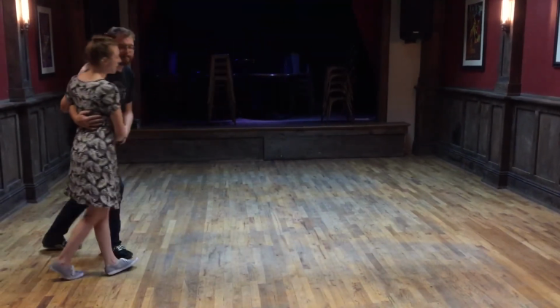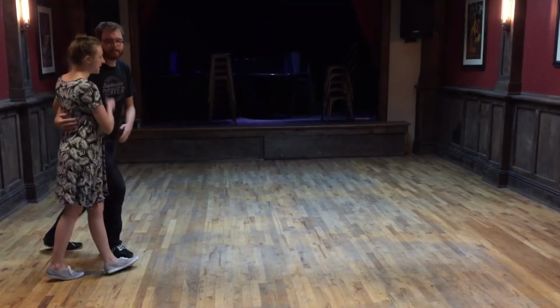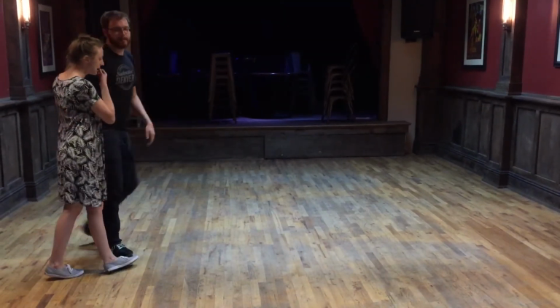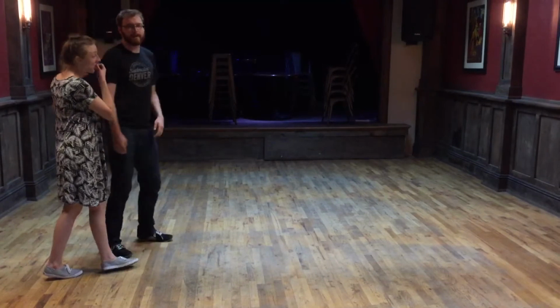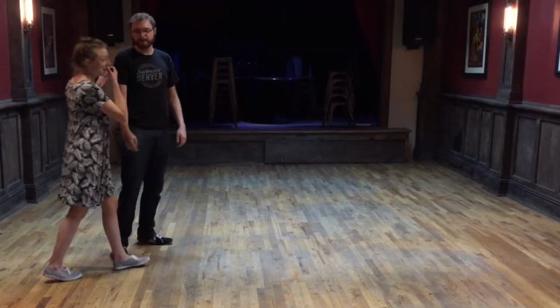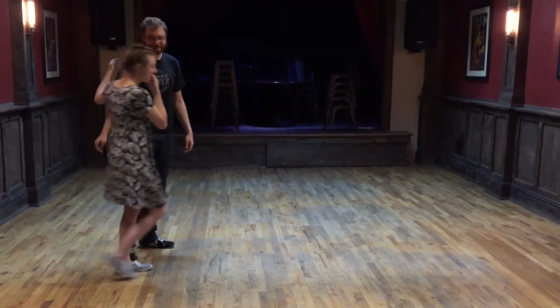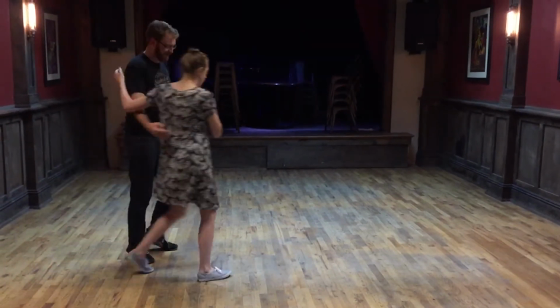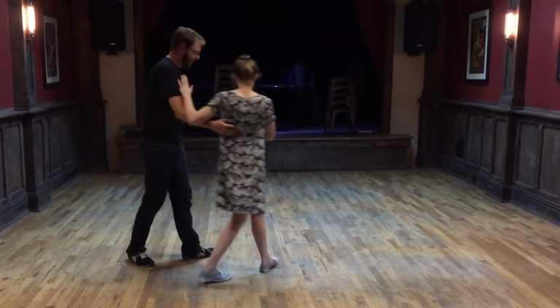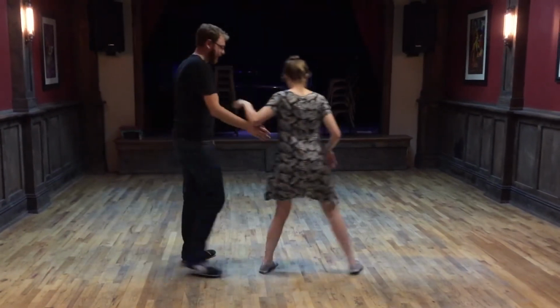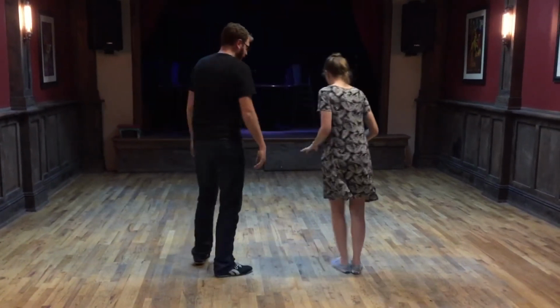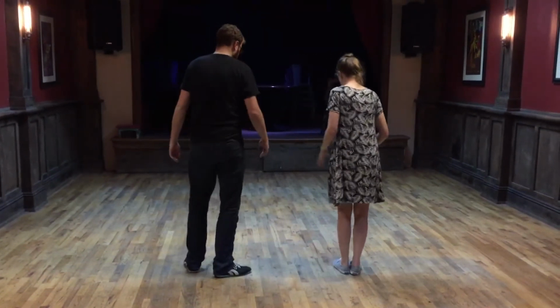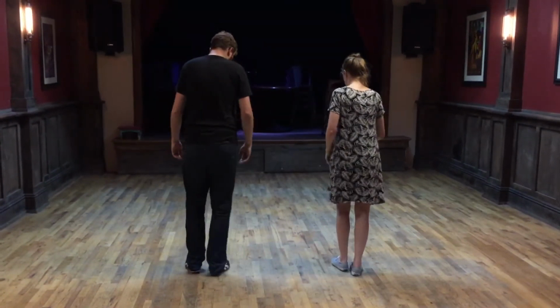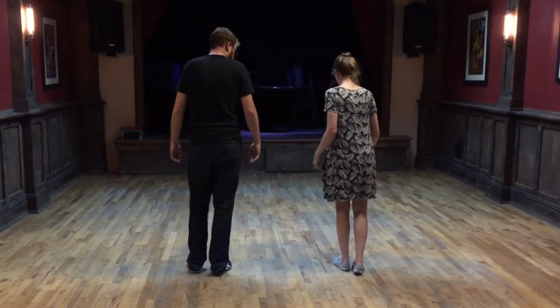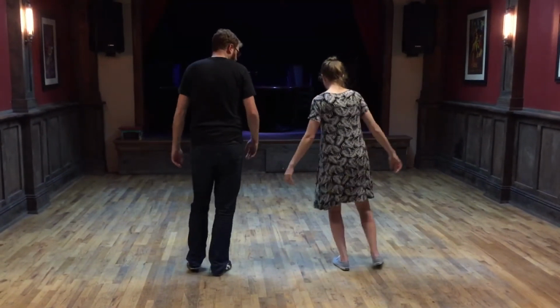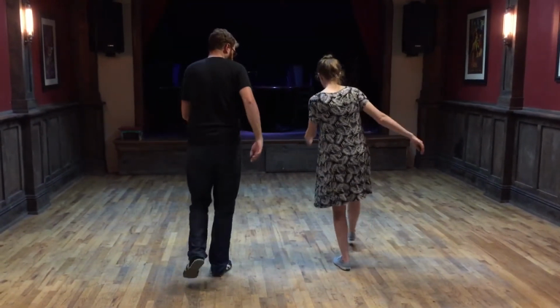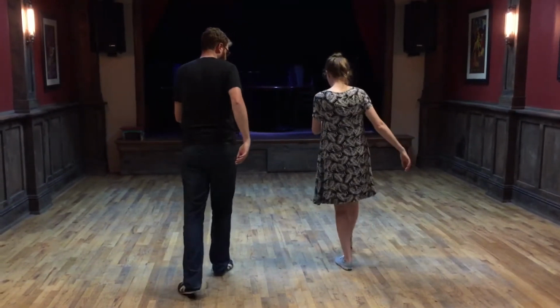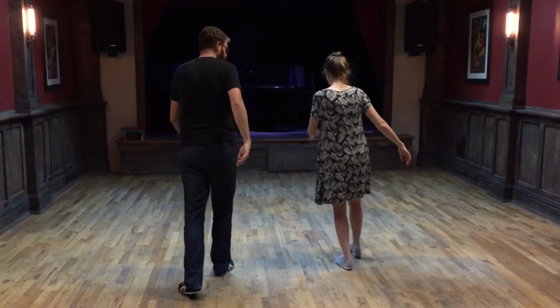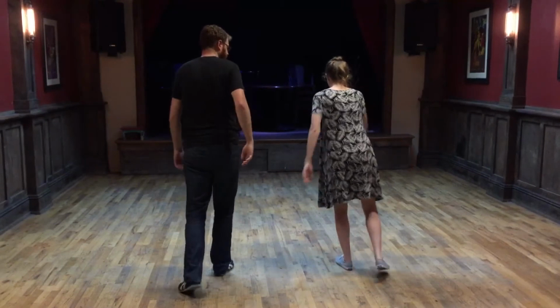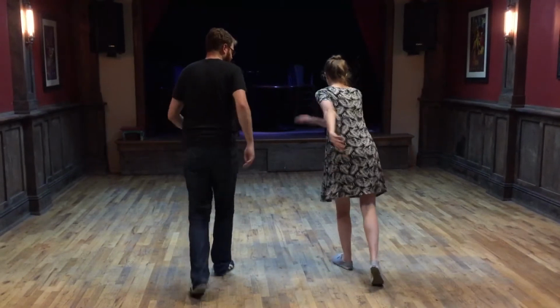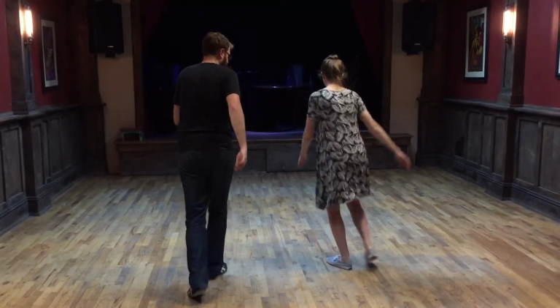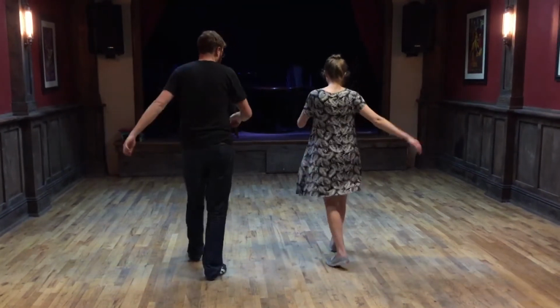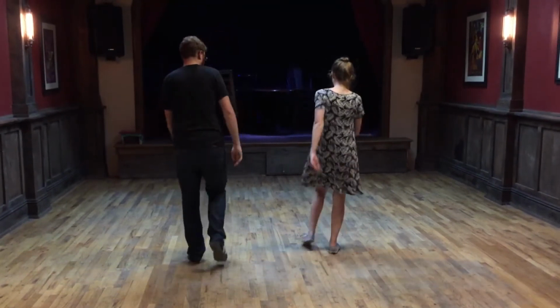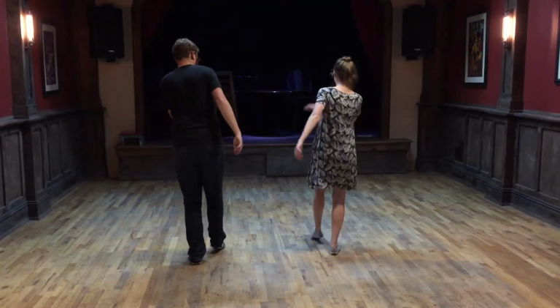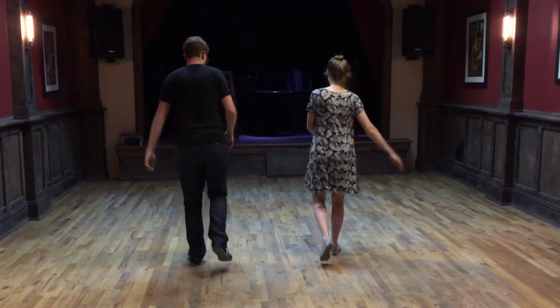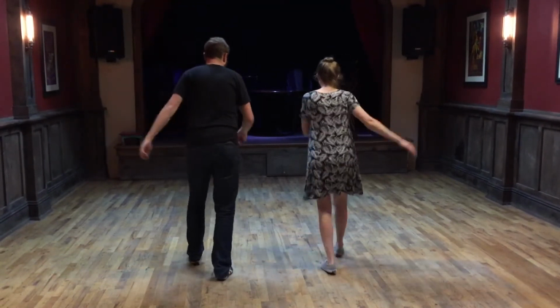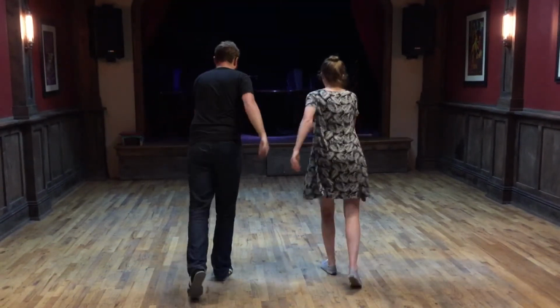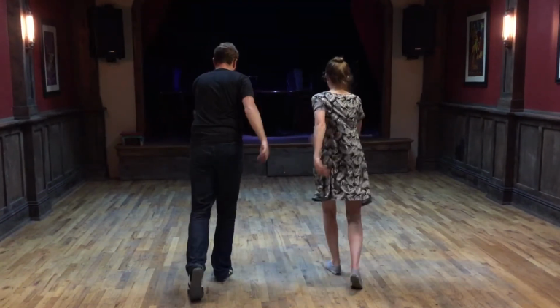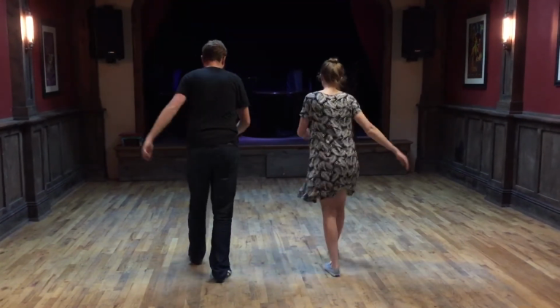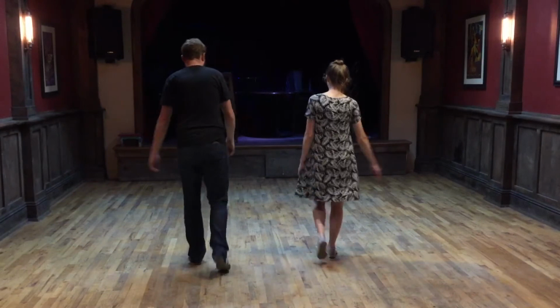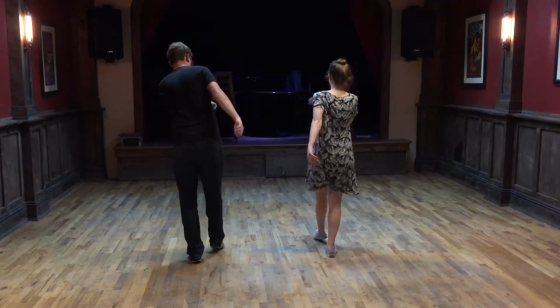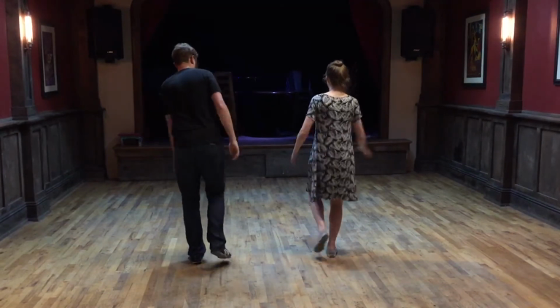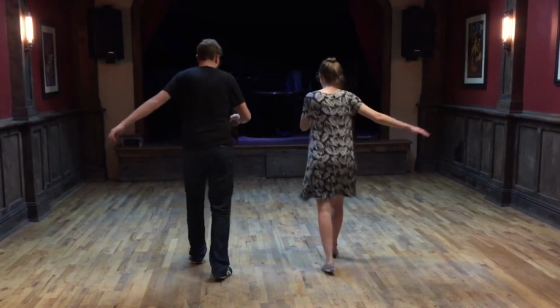Then we did a trial step. We started — let's just show the touch step. We started with just a touch, step, touch, step.